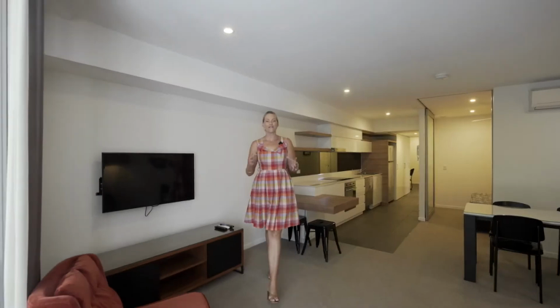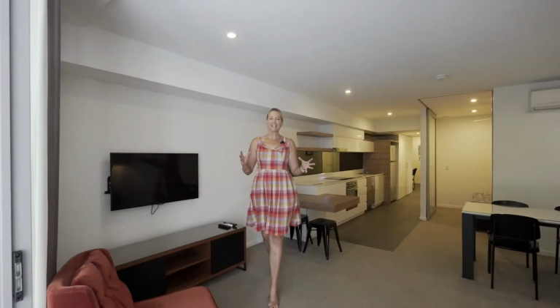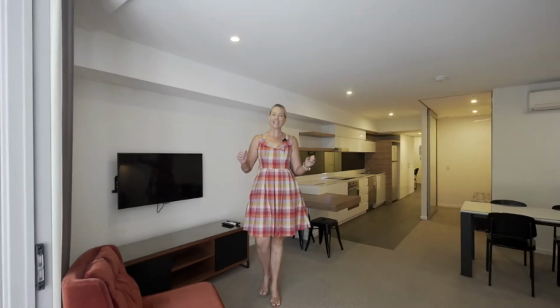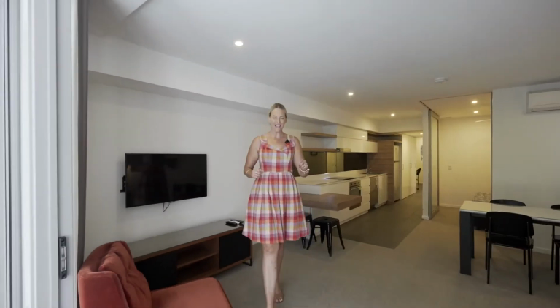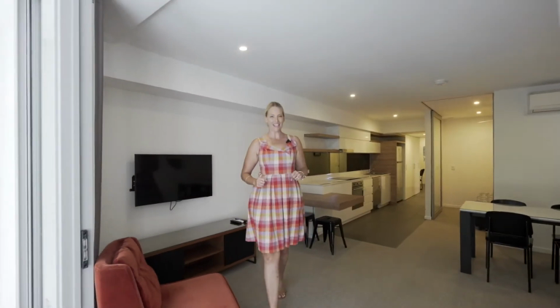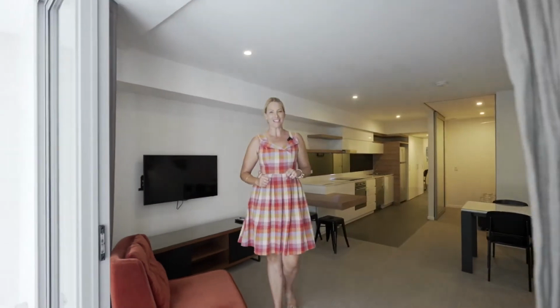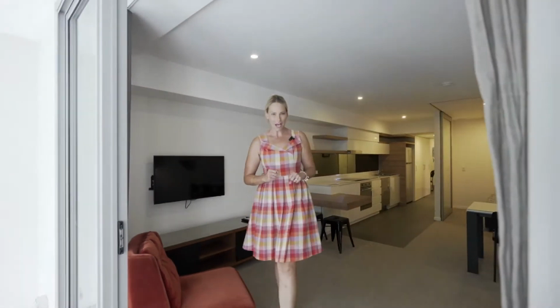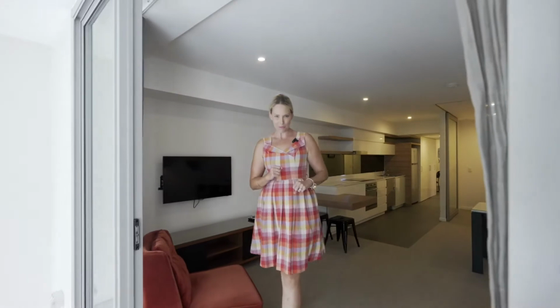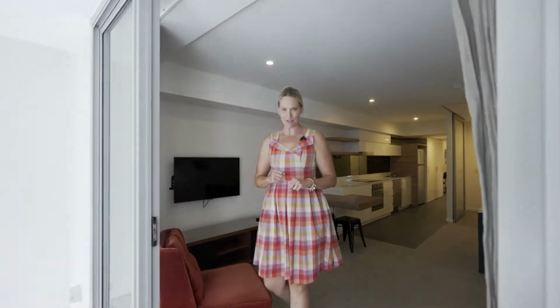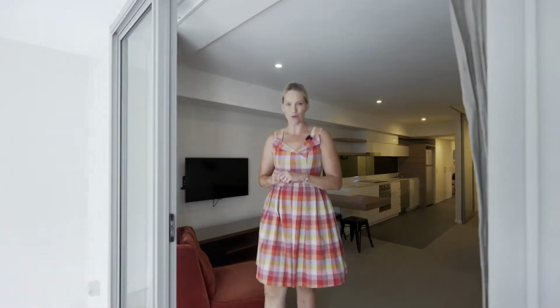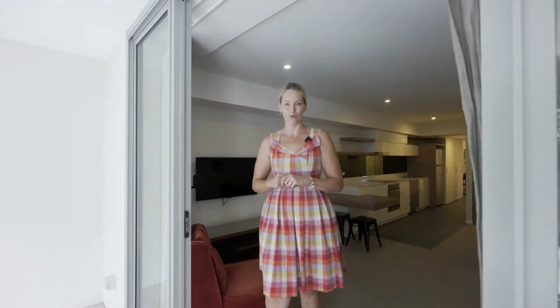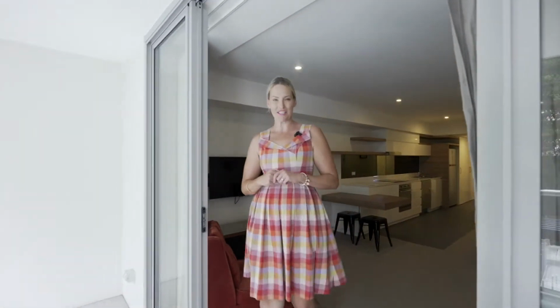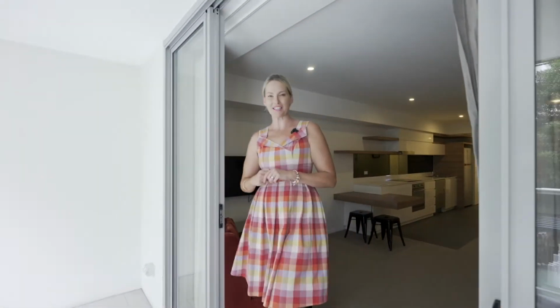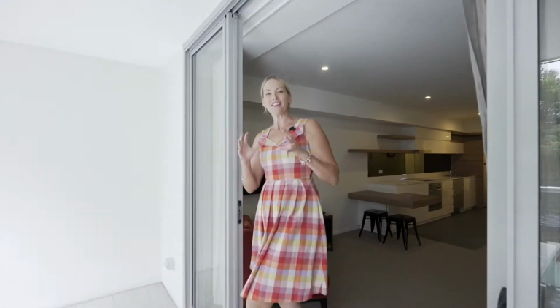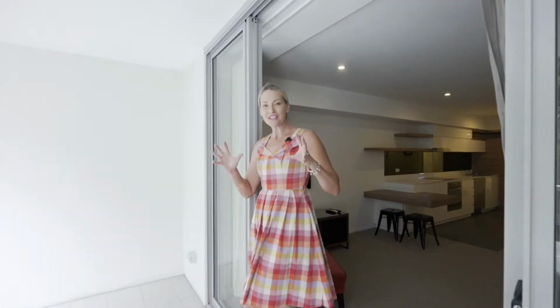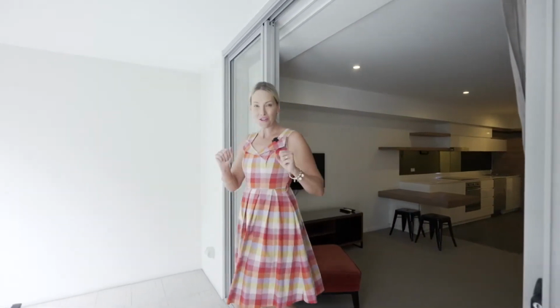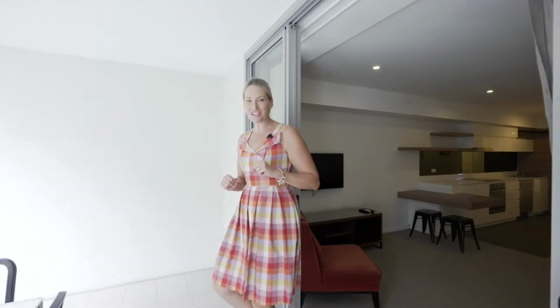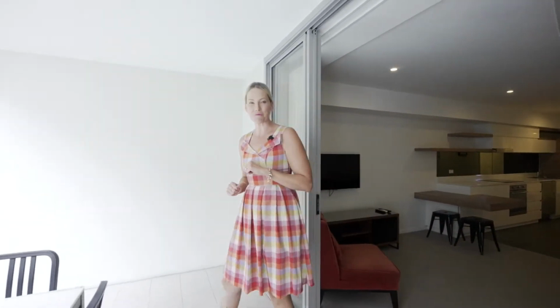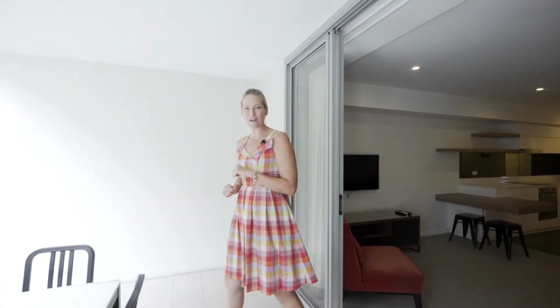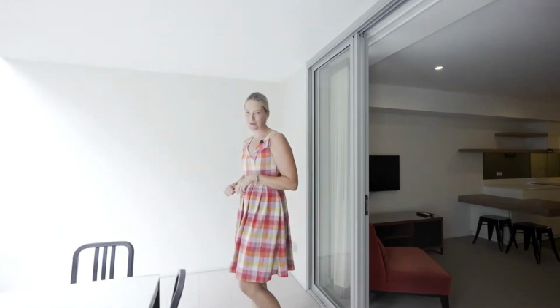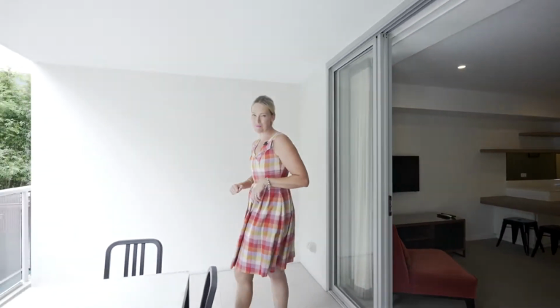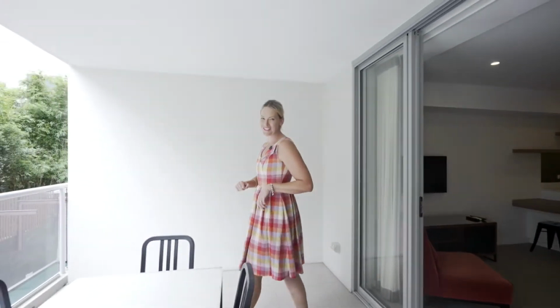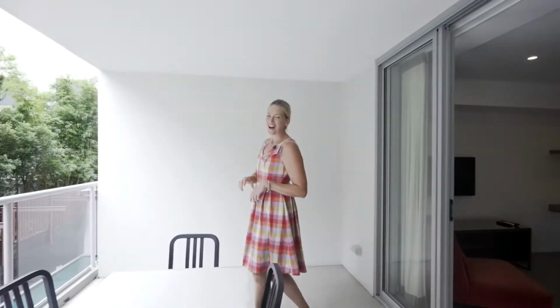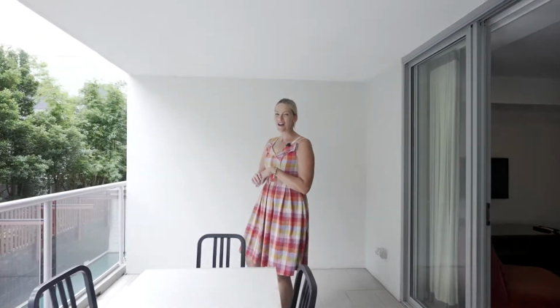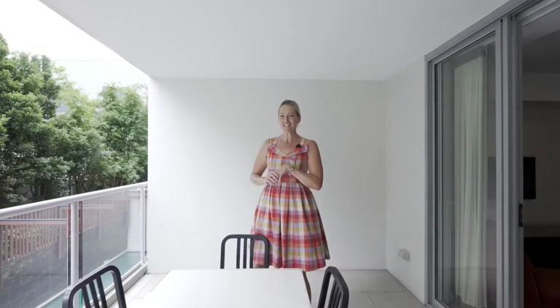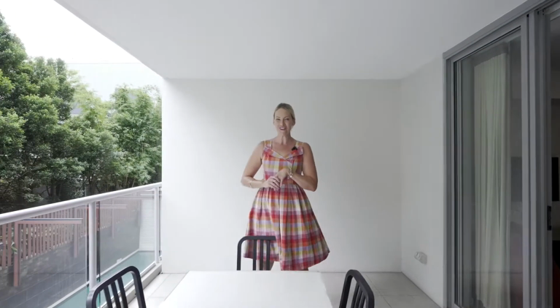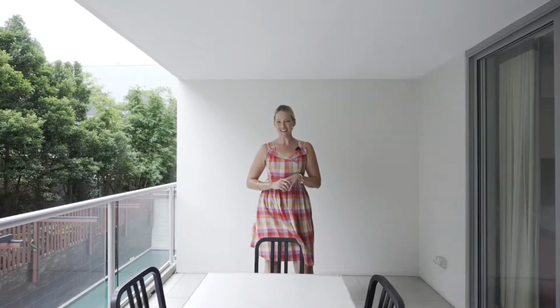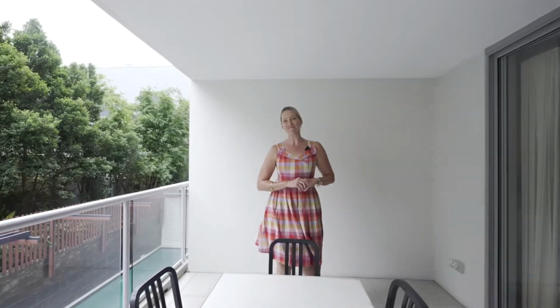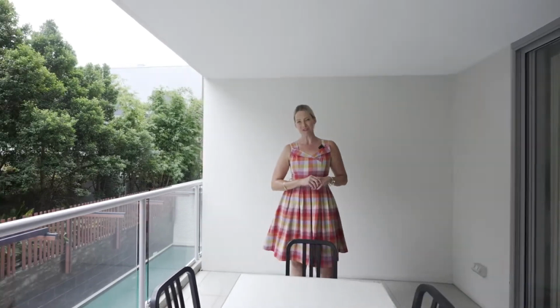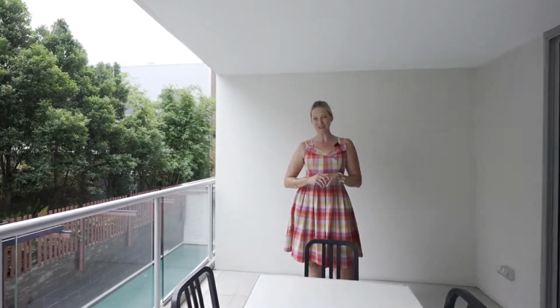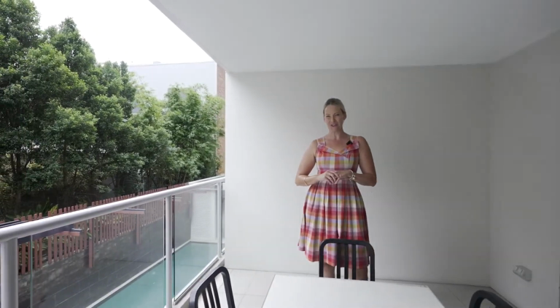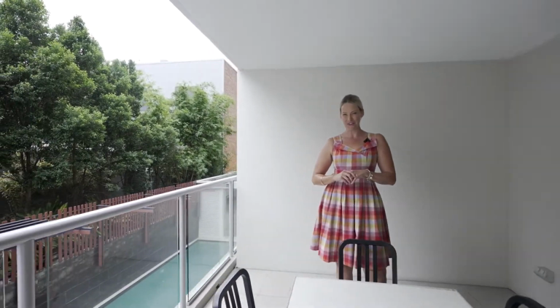Conveniently located in South Brisbane's cultural precinct, this unit is one not to be missed. I'm Jessica Vine and welcome to your new home.